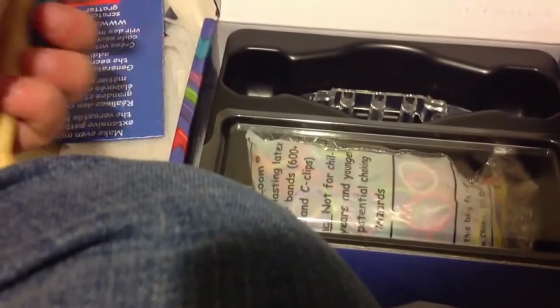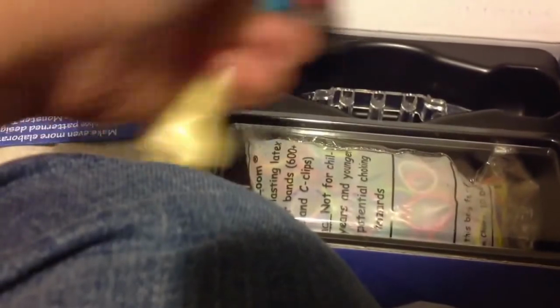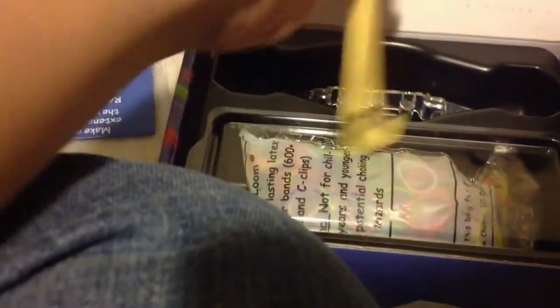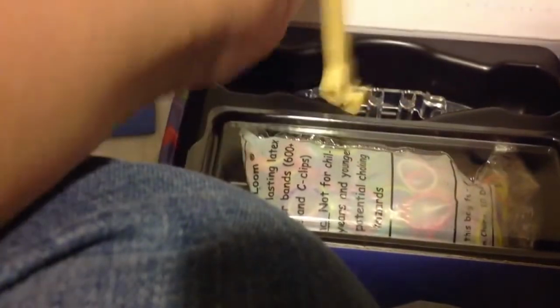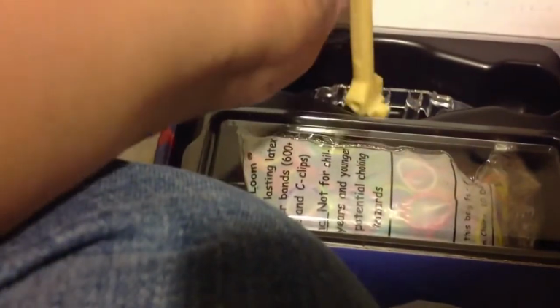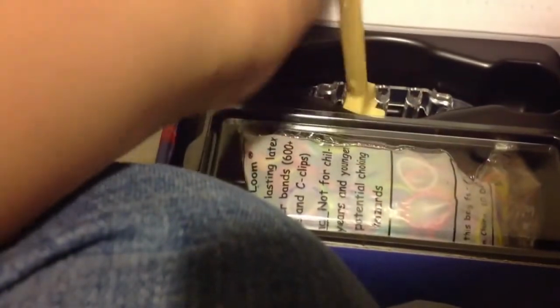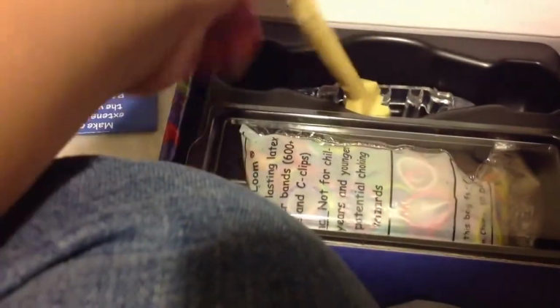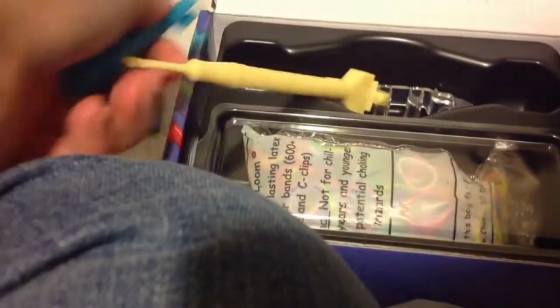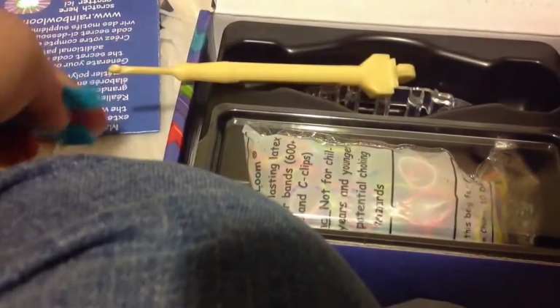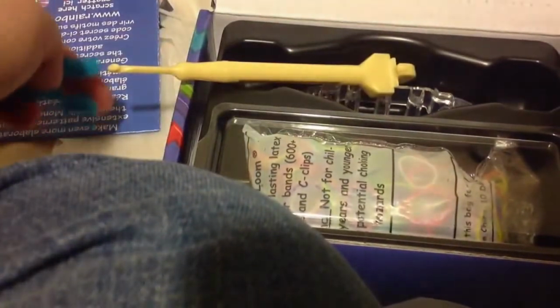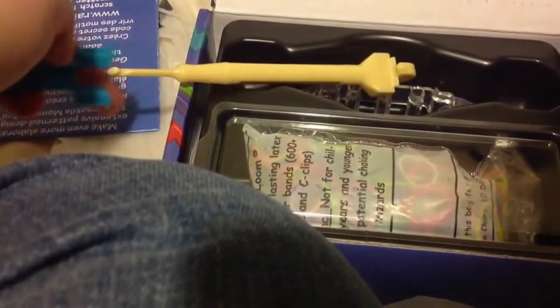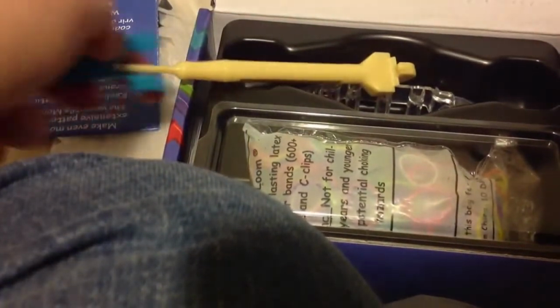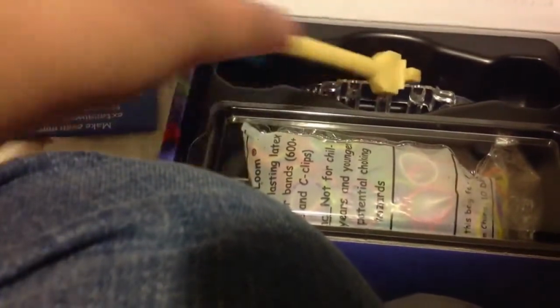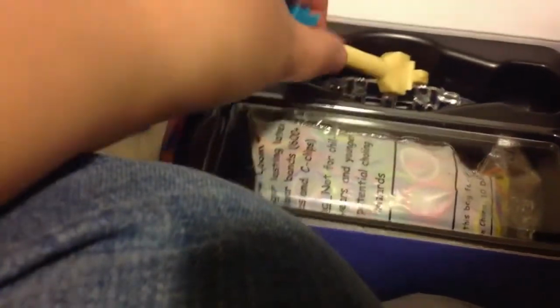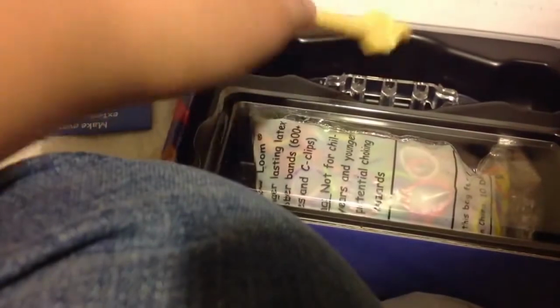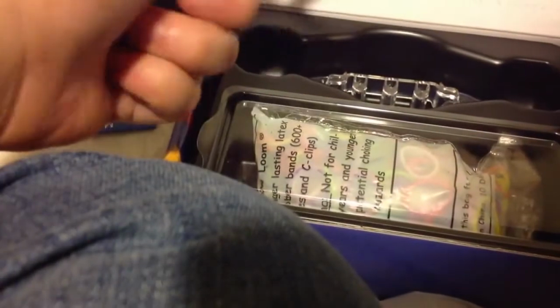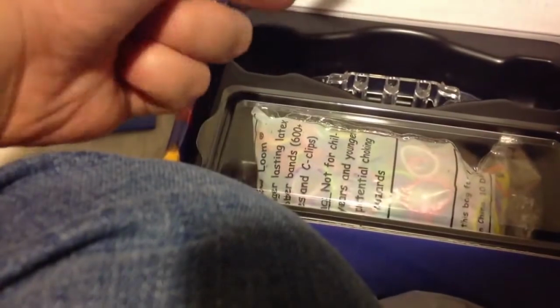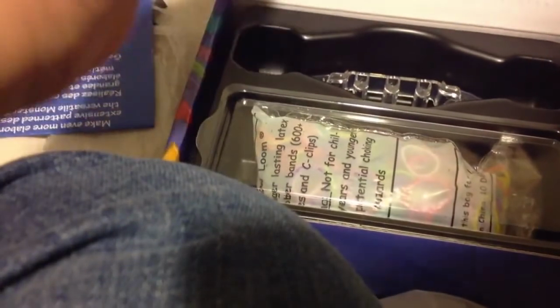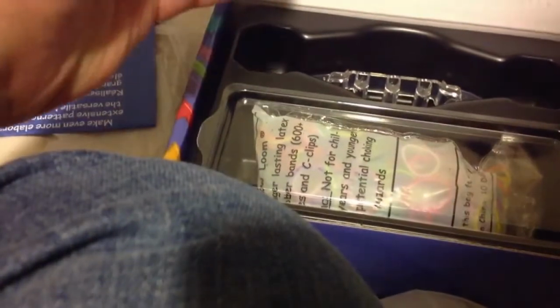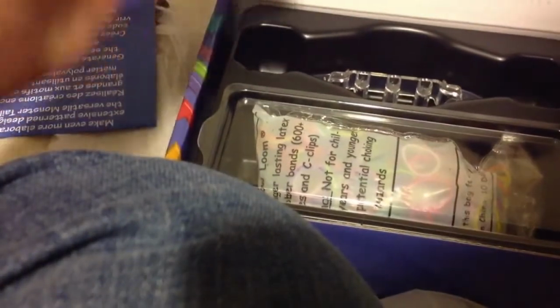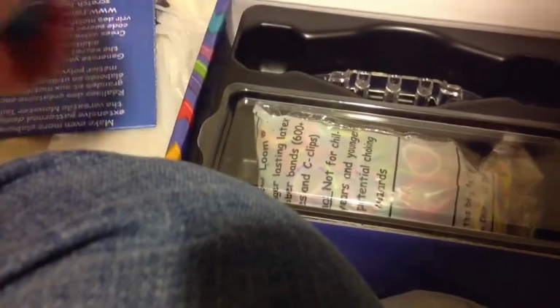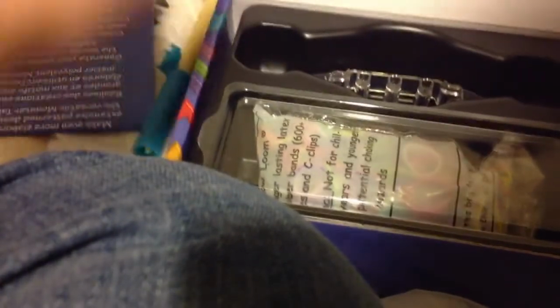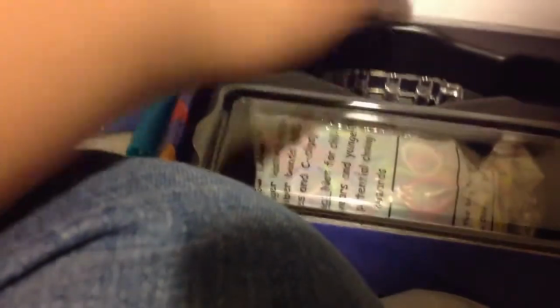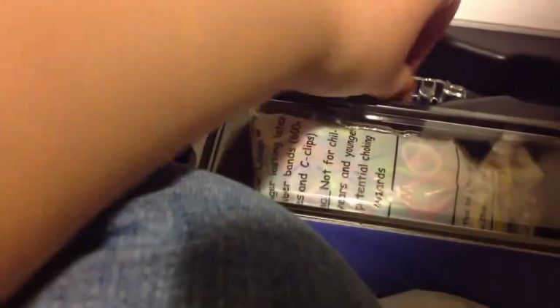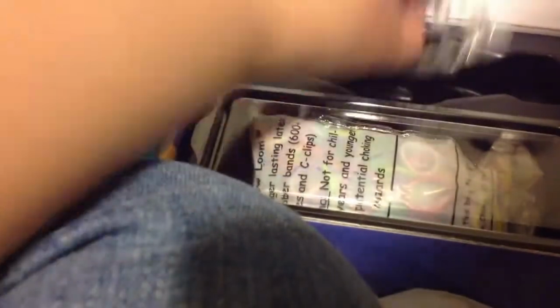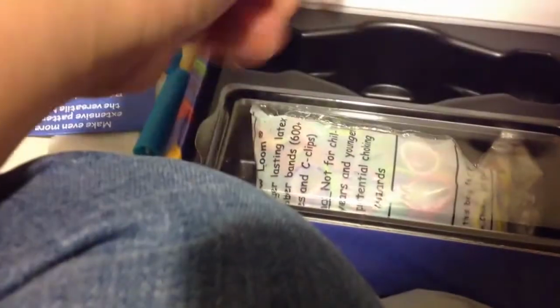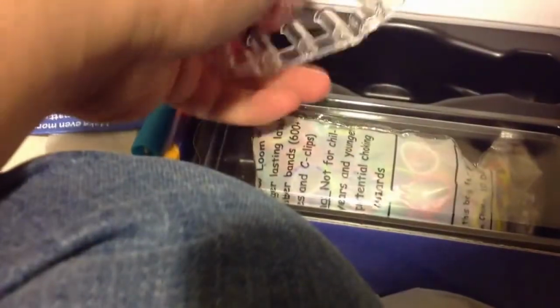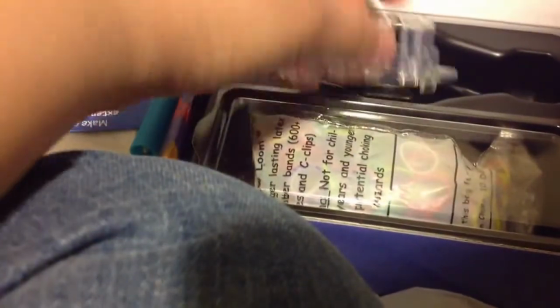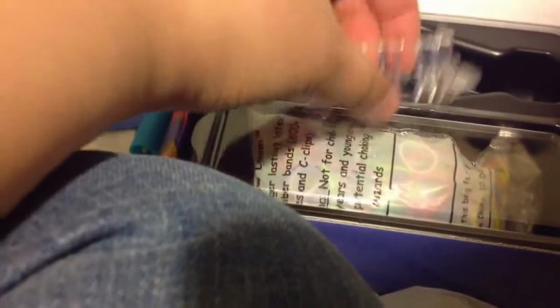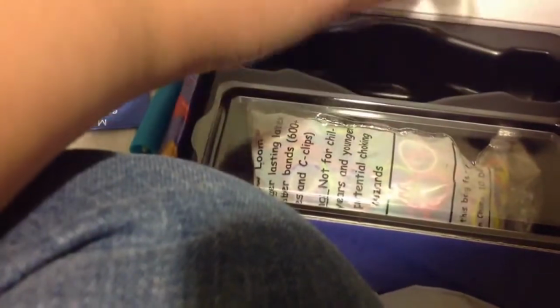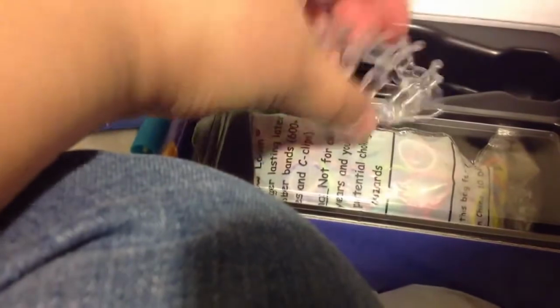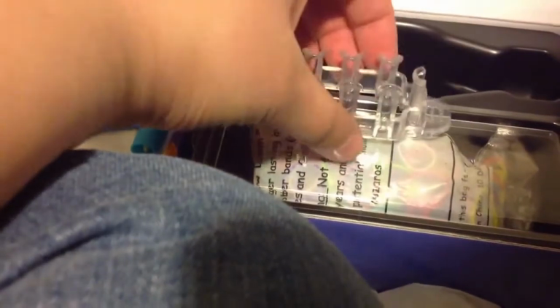But overall, for $5, I'm totally thrilled. Even if it's the older version, I'm totally thrilled, because the full price is $7.99.